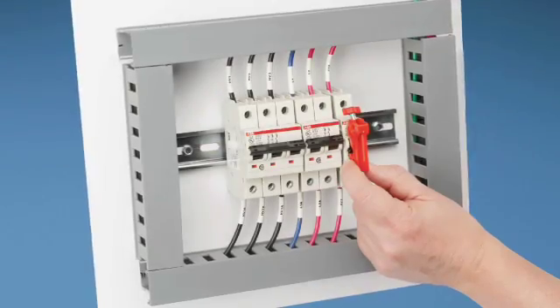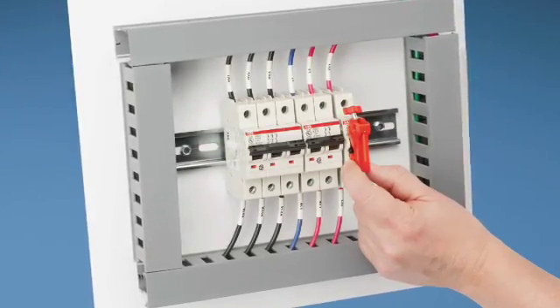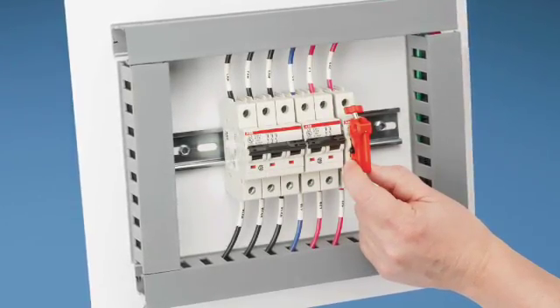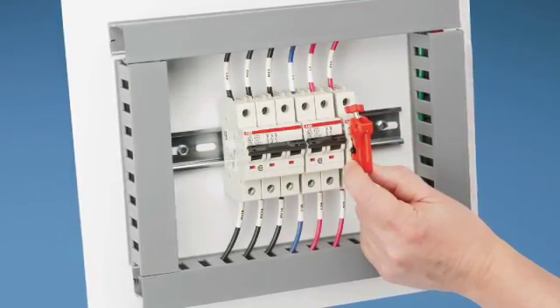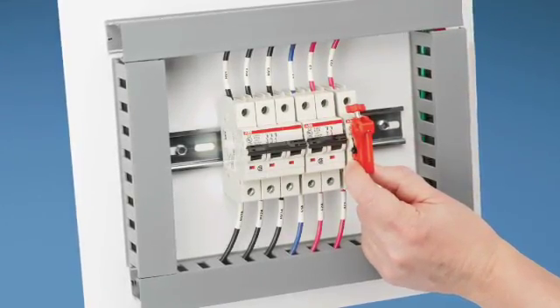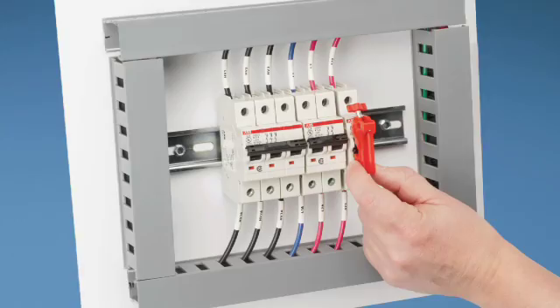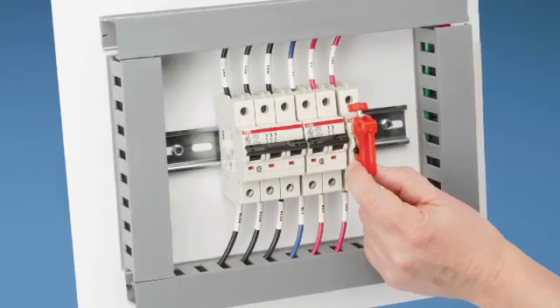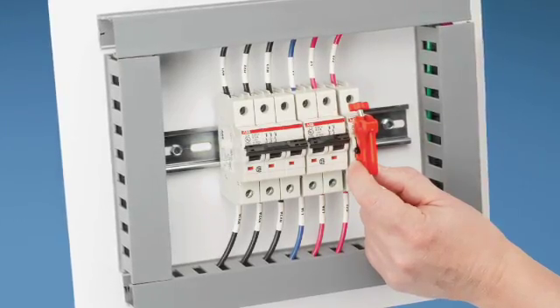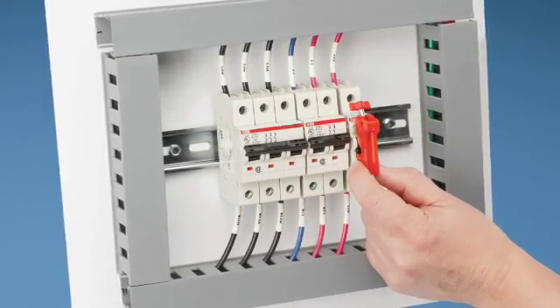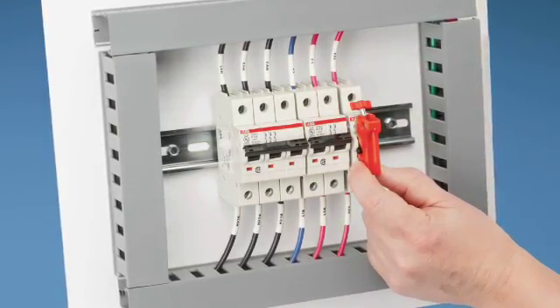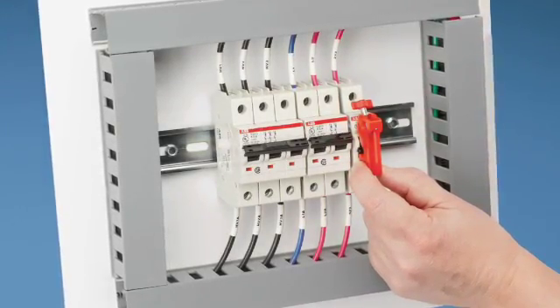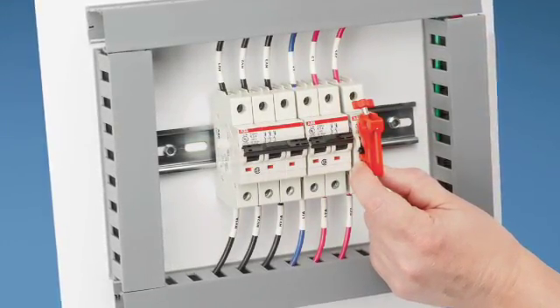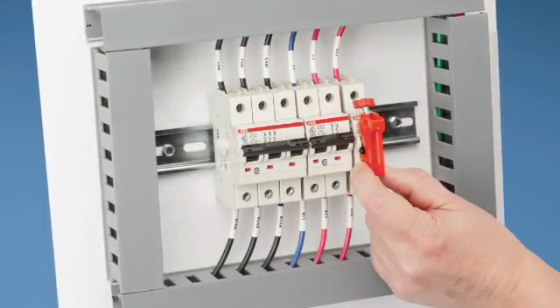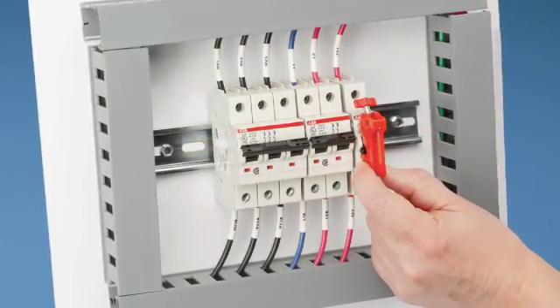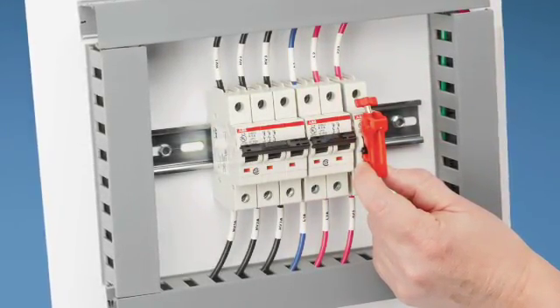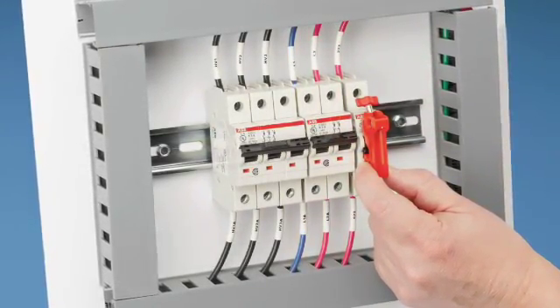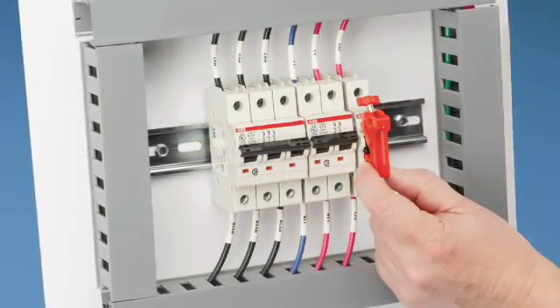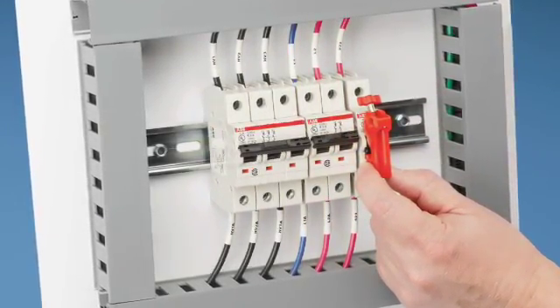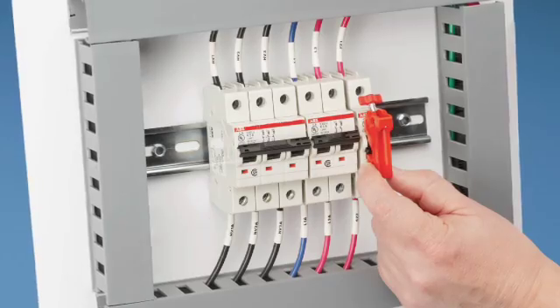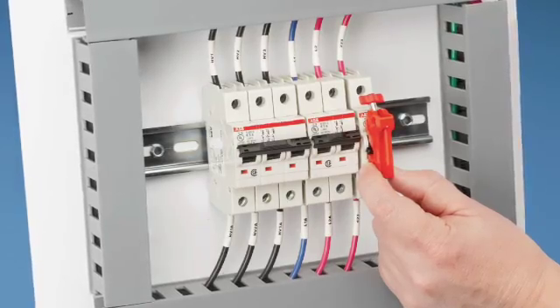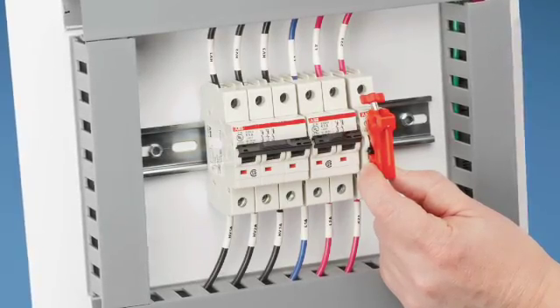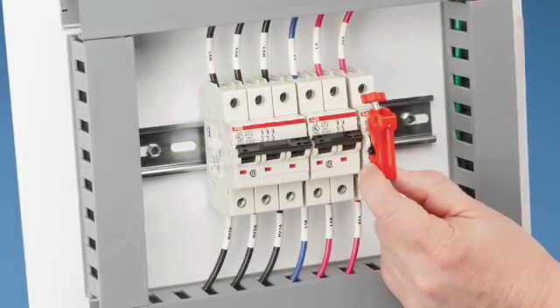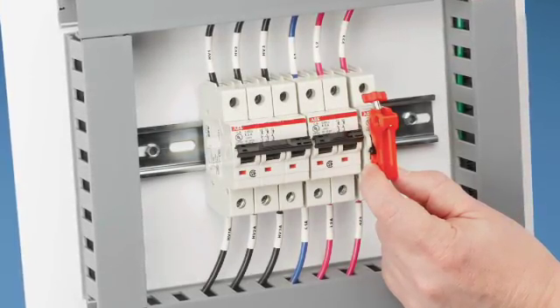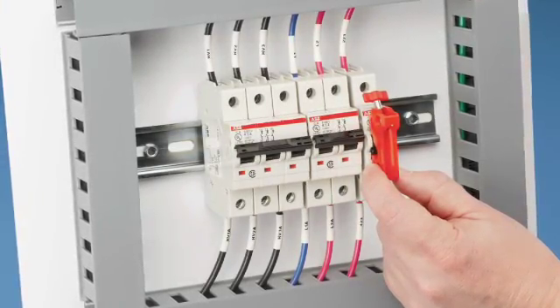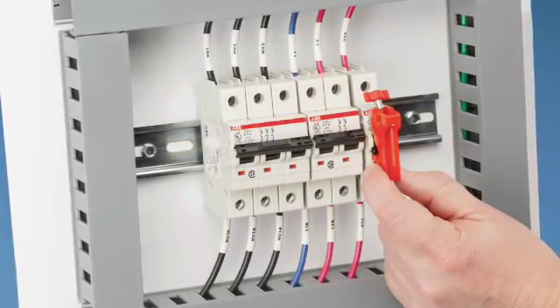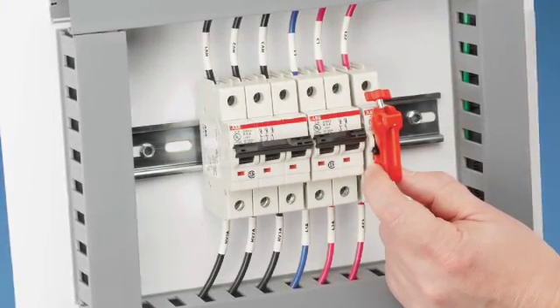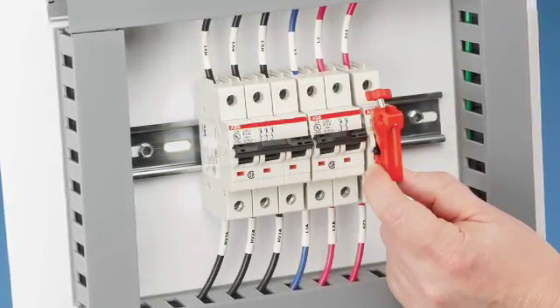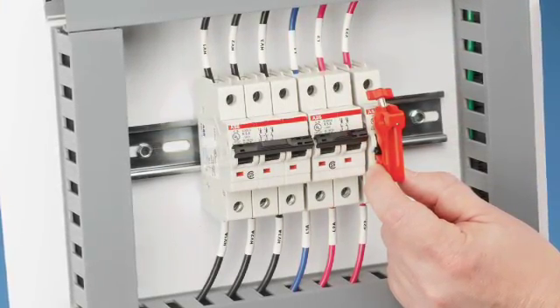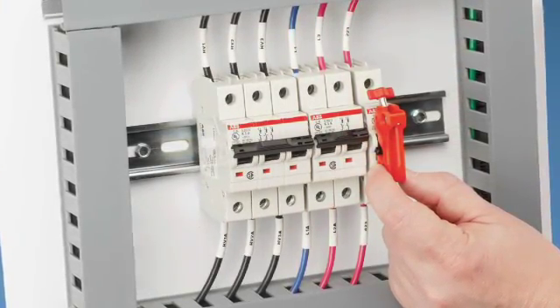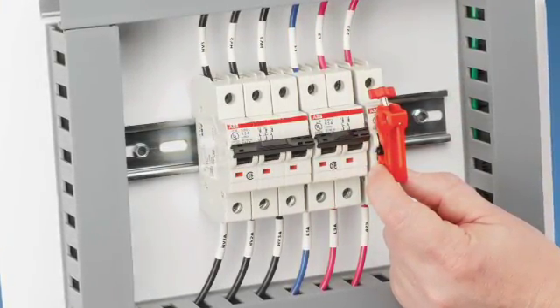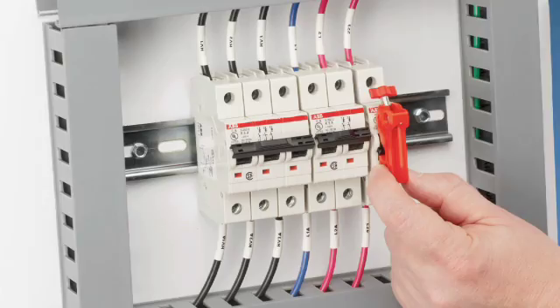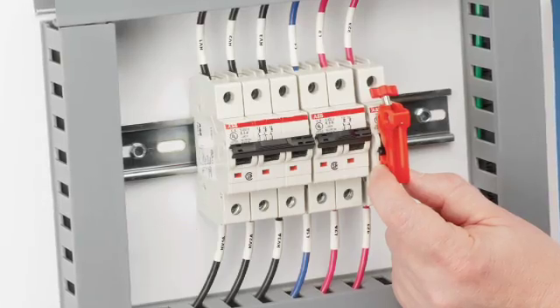The new universal miniature circuit breaker lockout from Panduit provides the versatility to lockout miniature circuit breakers from most manufacturers, as well as the ability to lockout single, double, and triple pole circuit breakers using only one part.